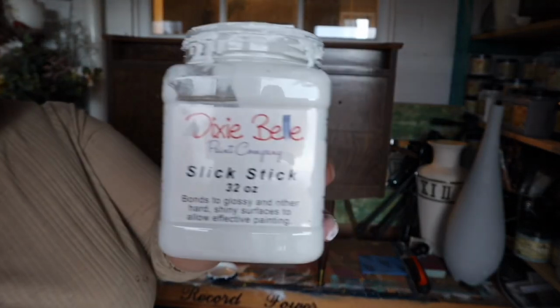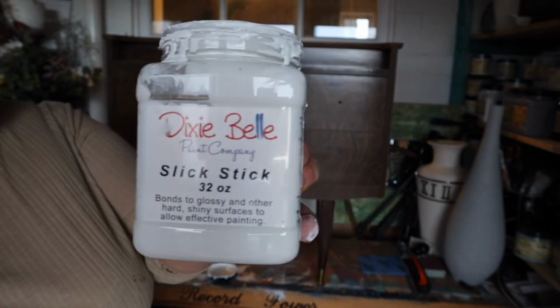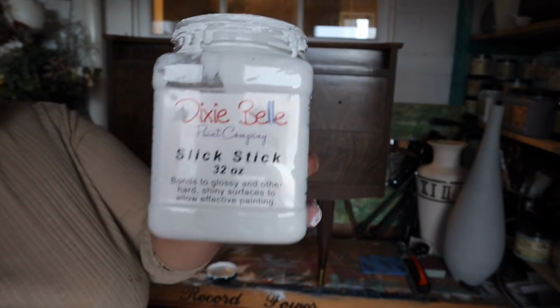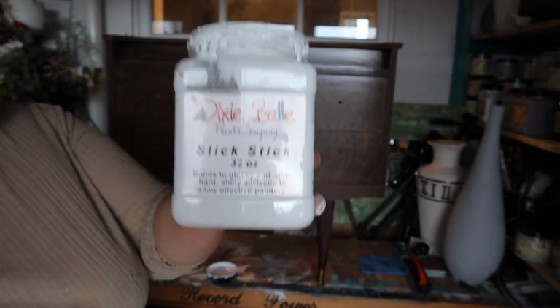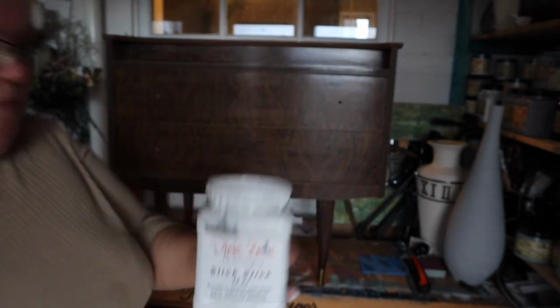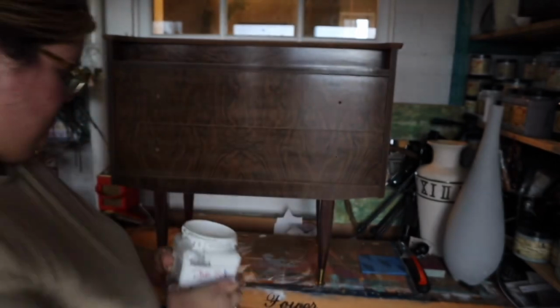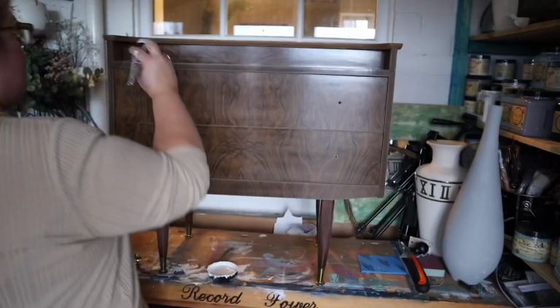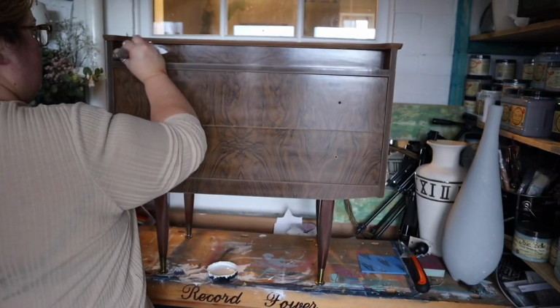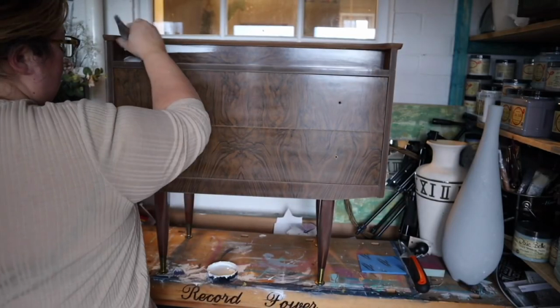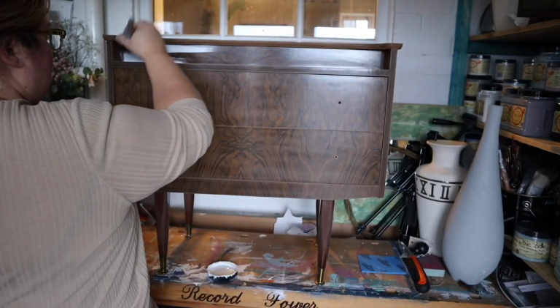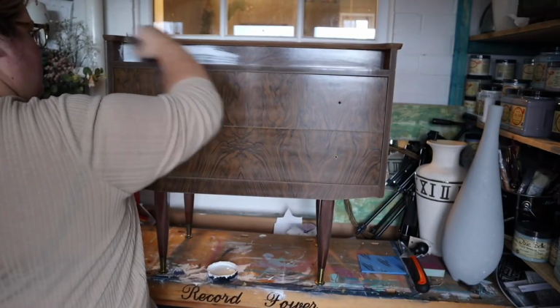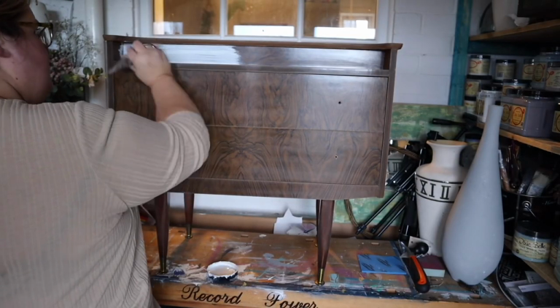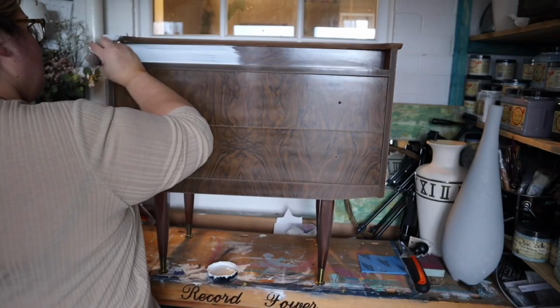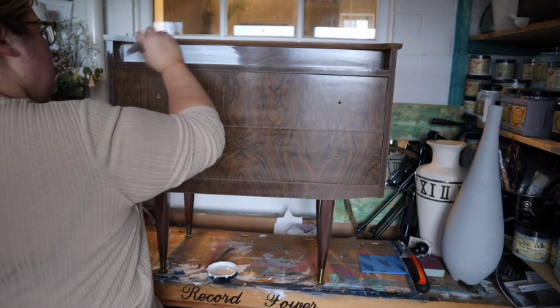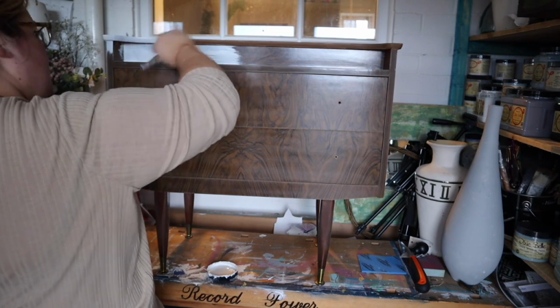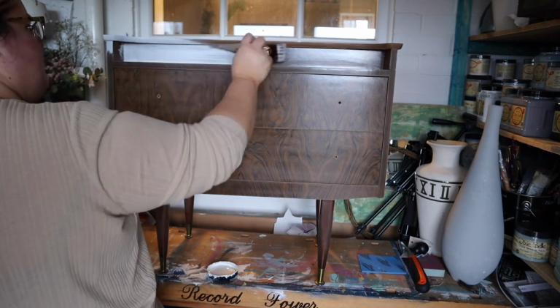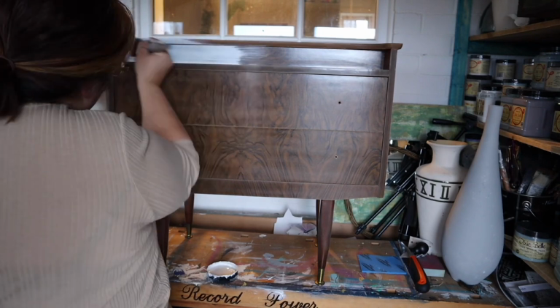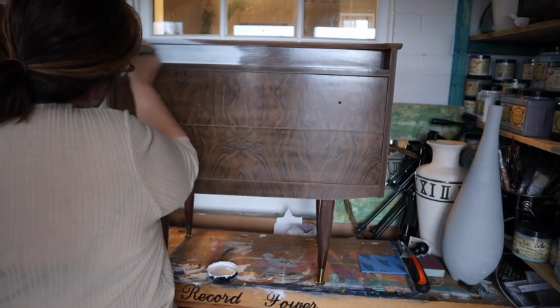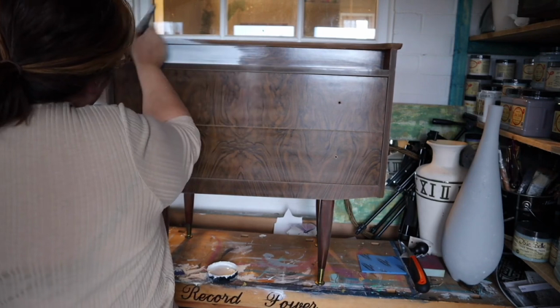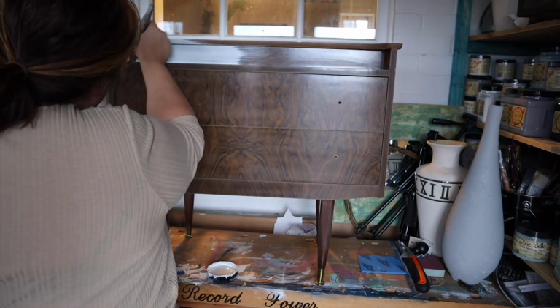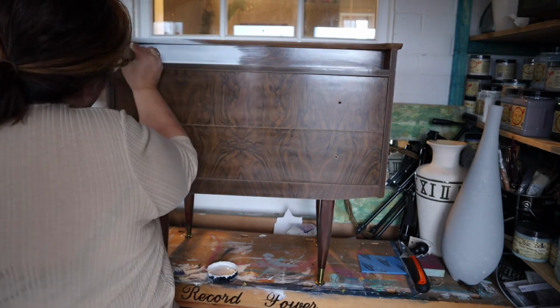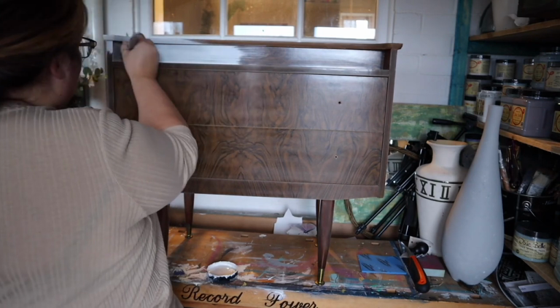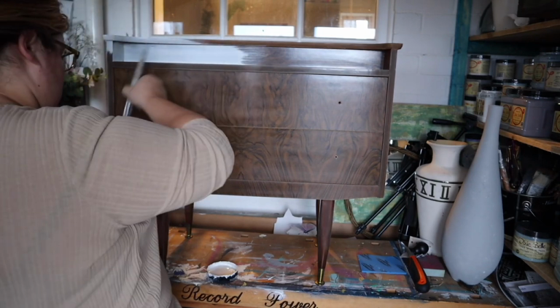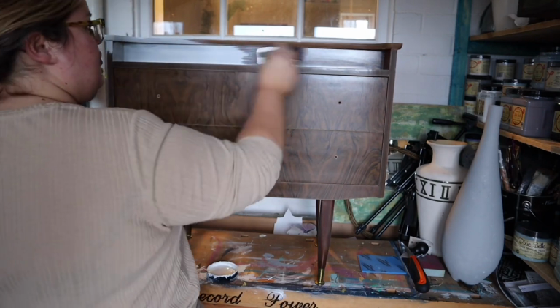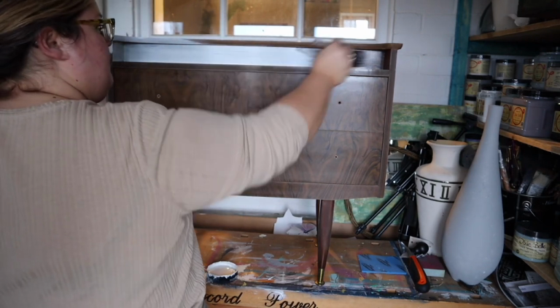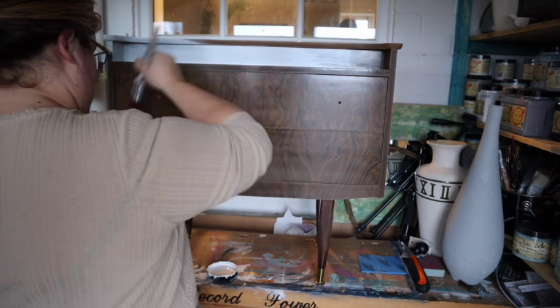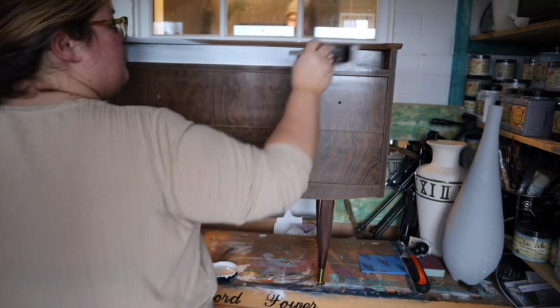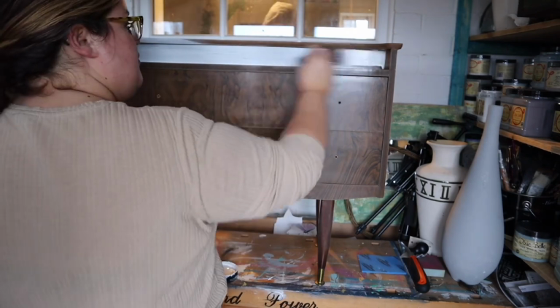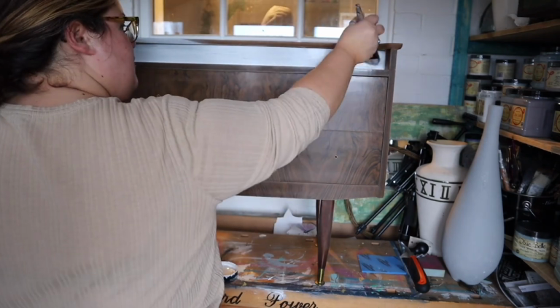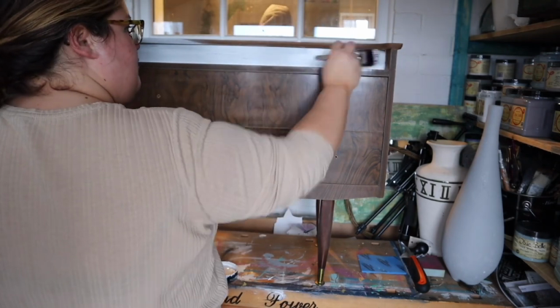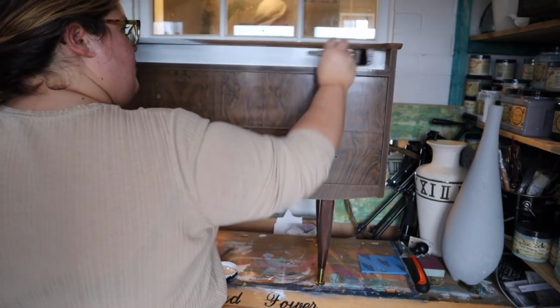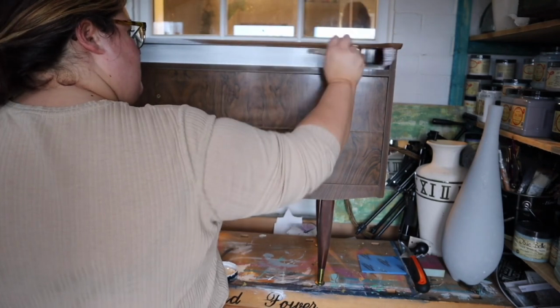So the next step is to prime, and I'm using Dixie Belle's Slick Stick, which is one of their problem-solving products. I am using Slick Stick over this laminate because it's a surface that ordinarily paint would struggle to grip to.